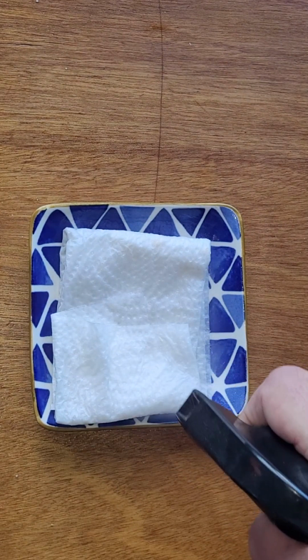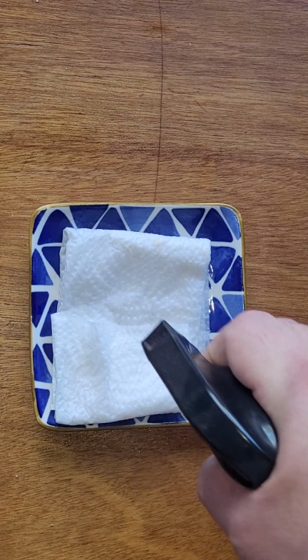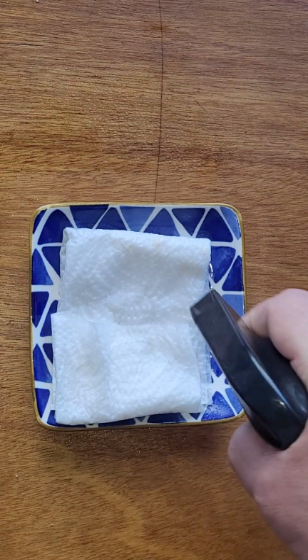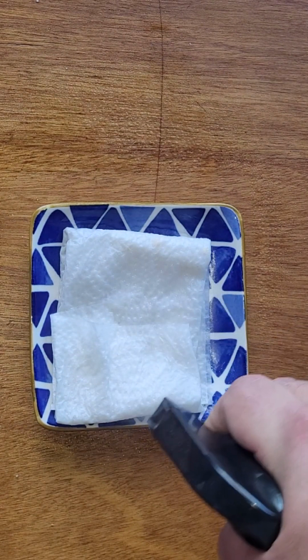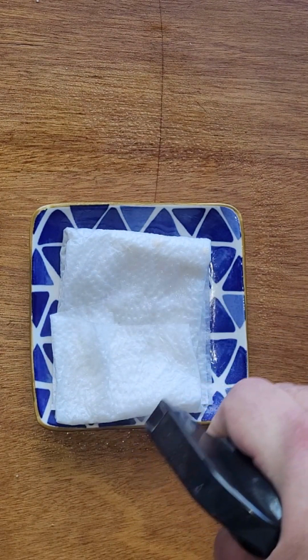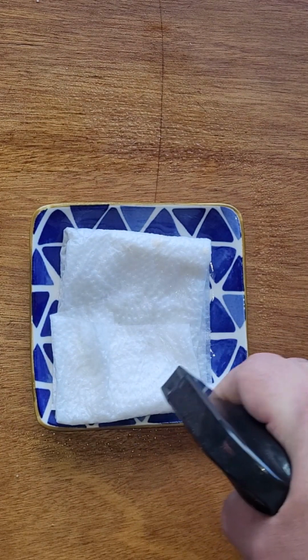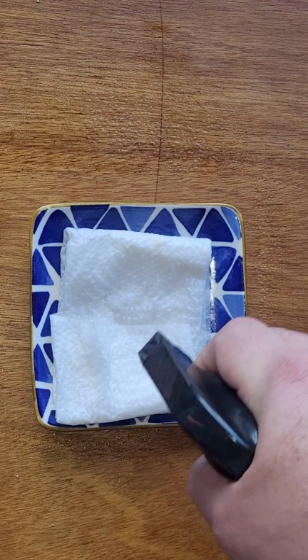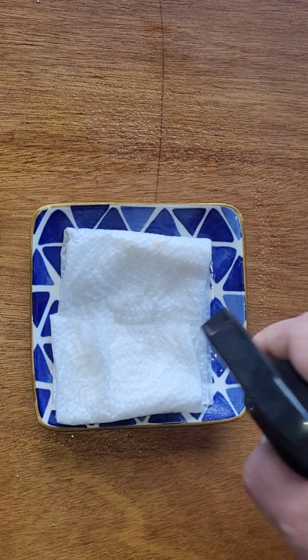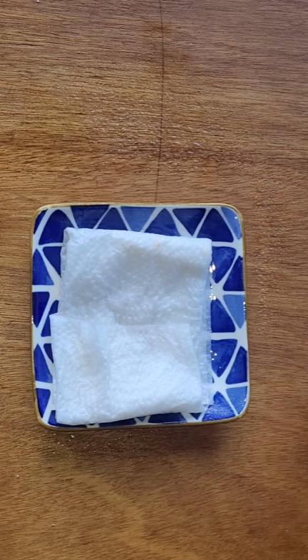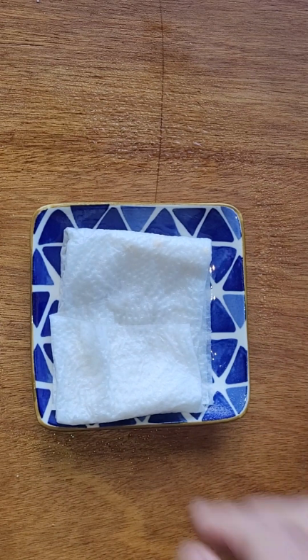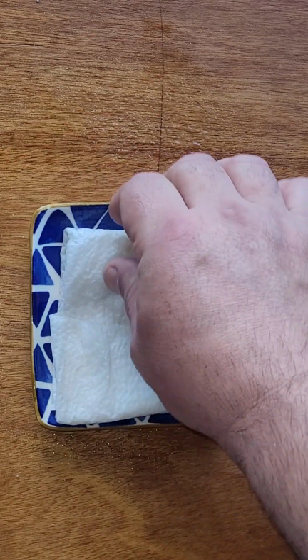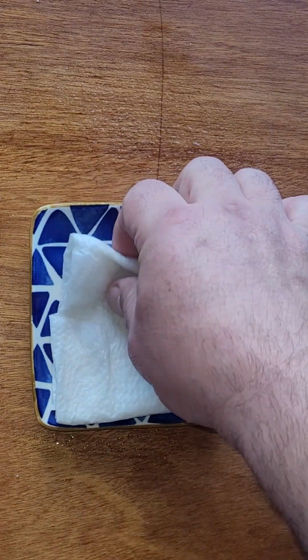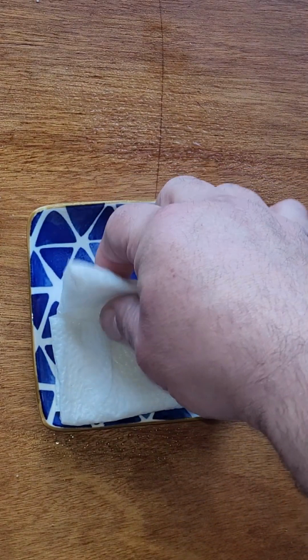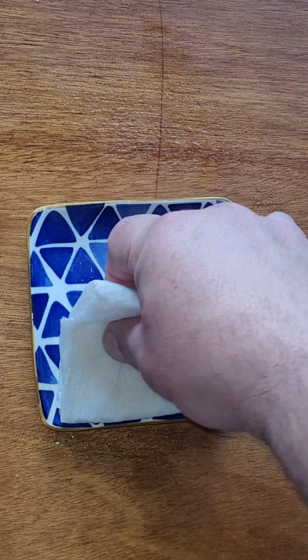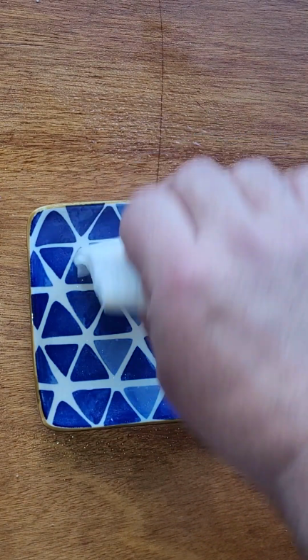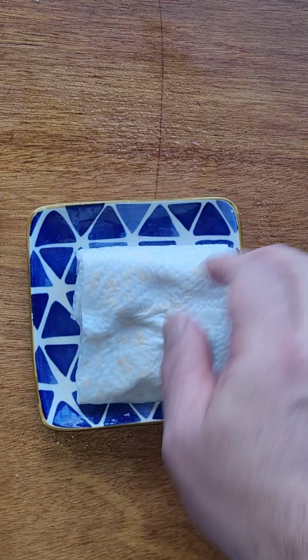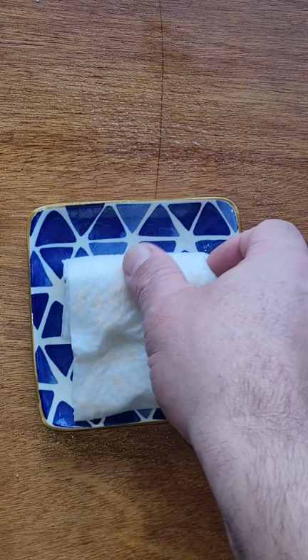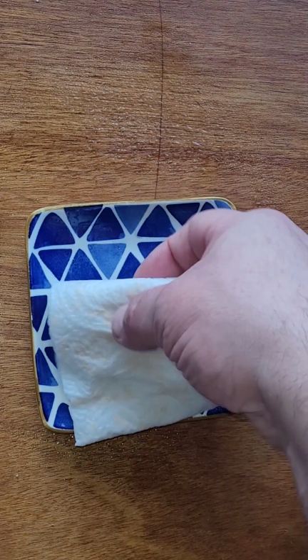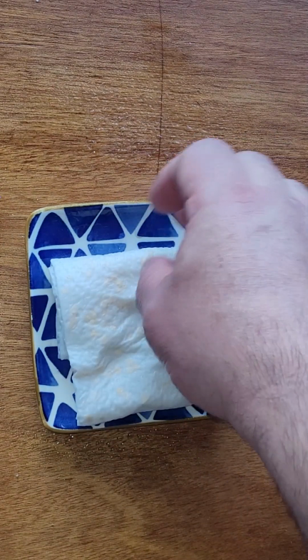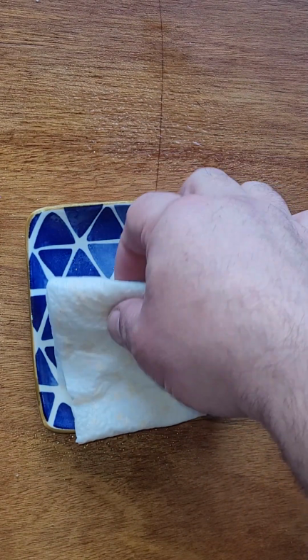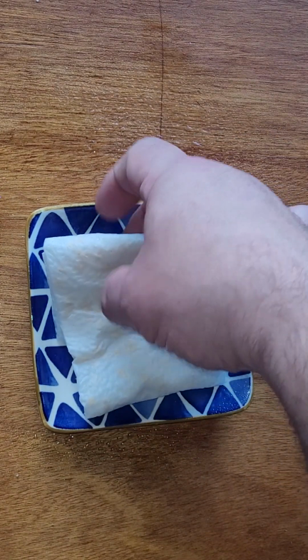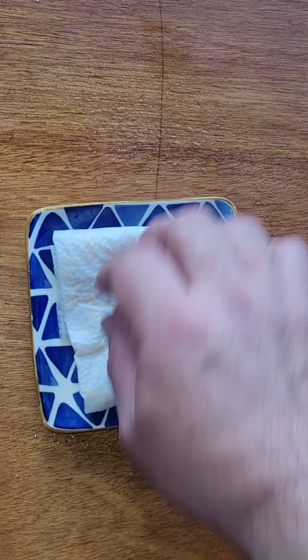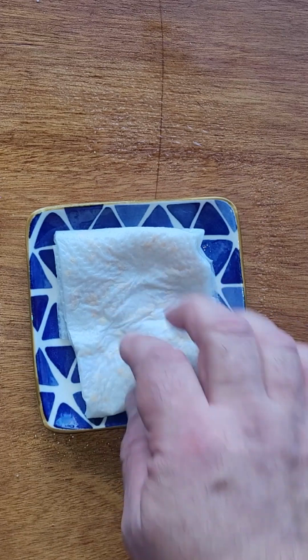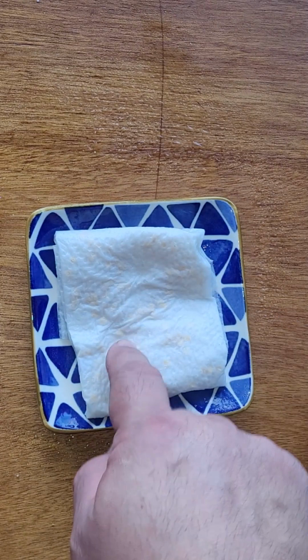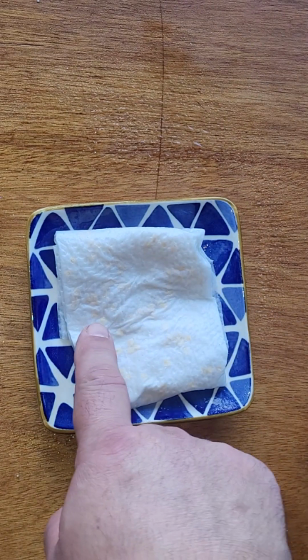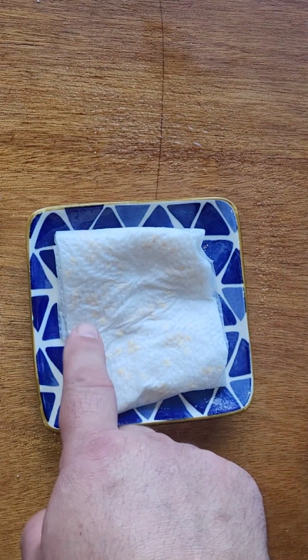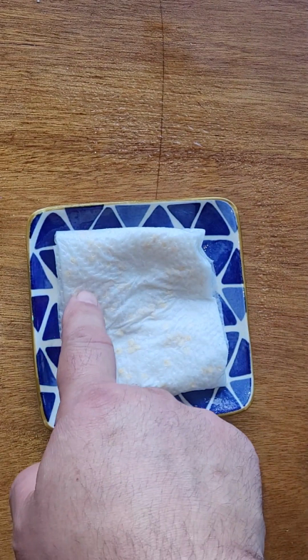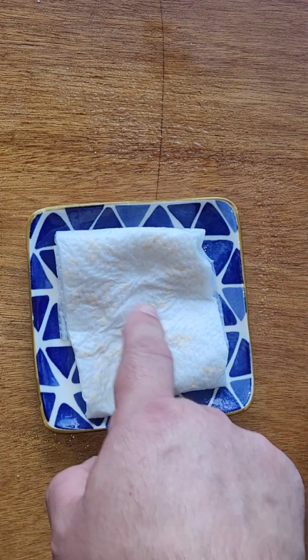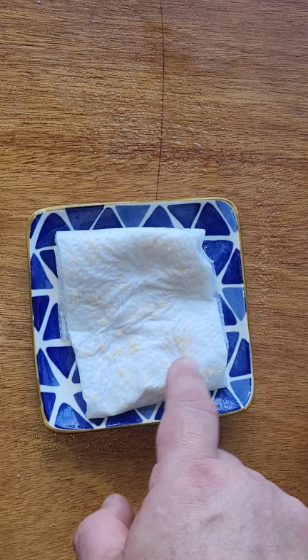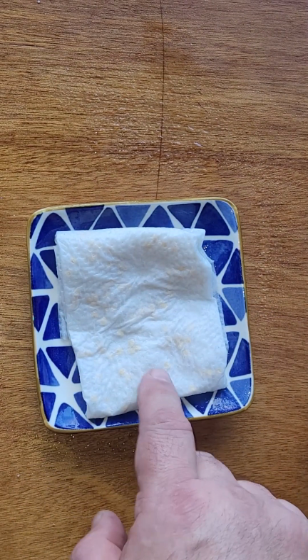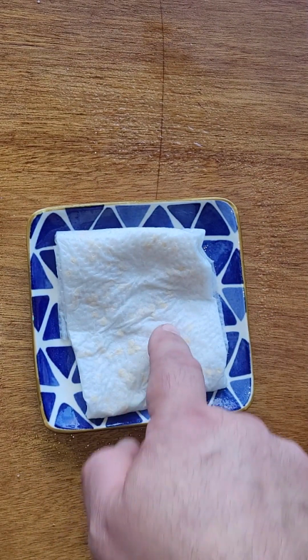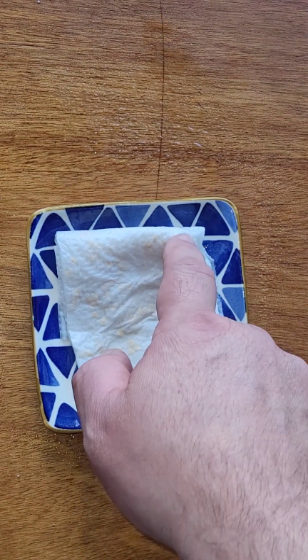Keep it moist like this until you start to see the little tails of the roots starting to poke out from the sides of the seeds. Once you see a little bit of root coming out, you're ready to go.